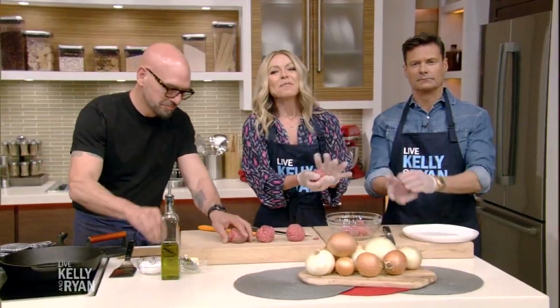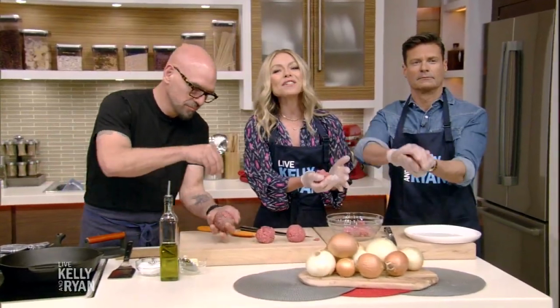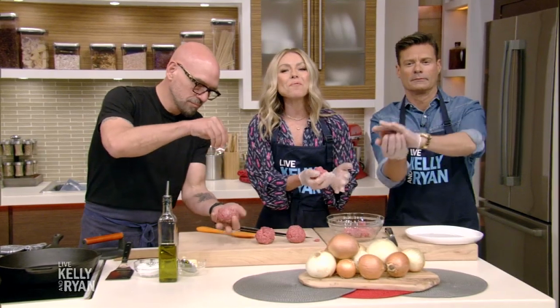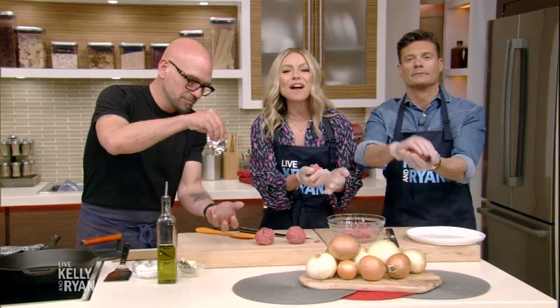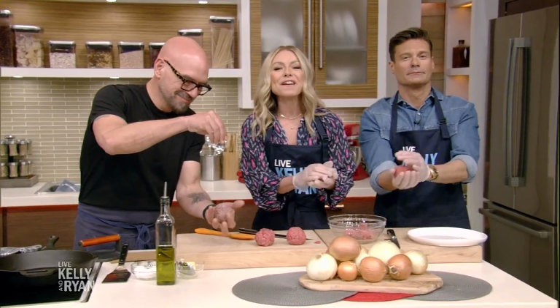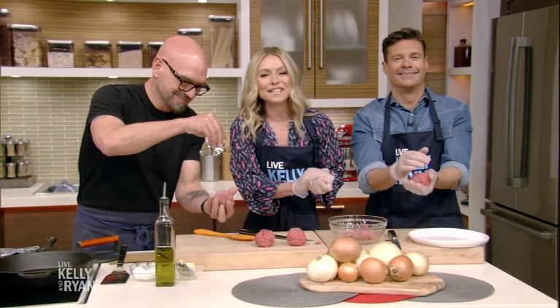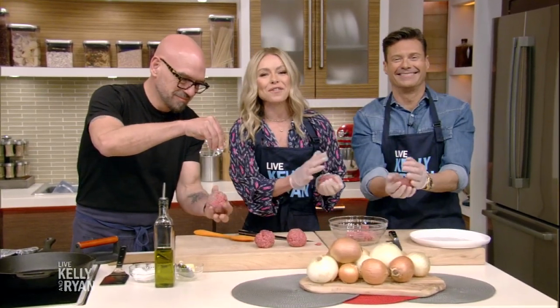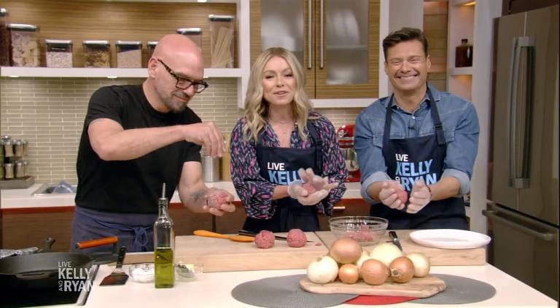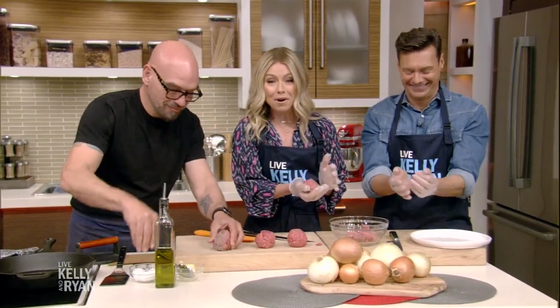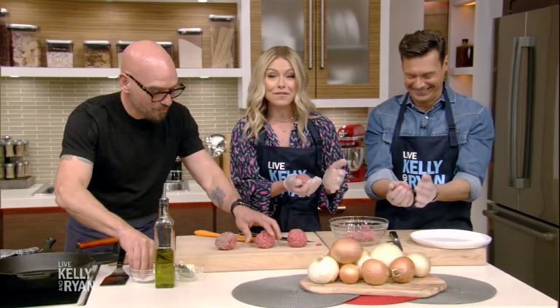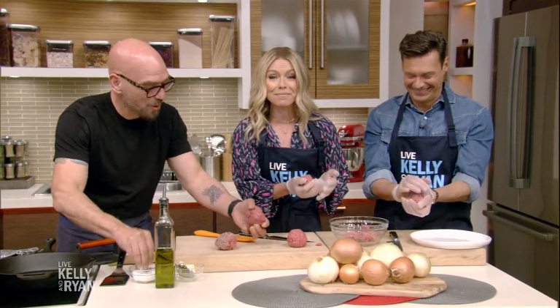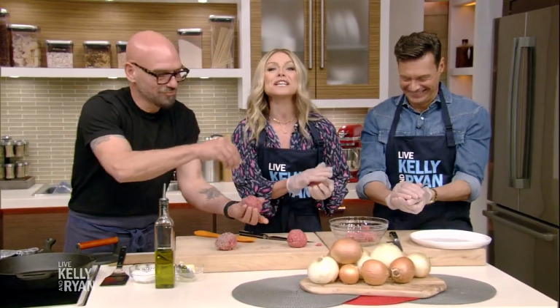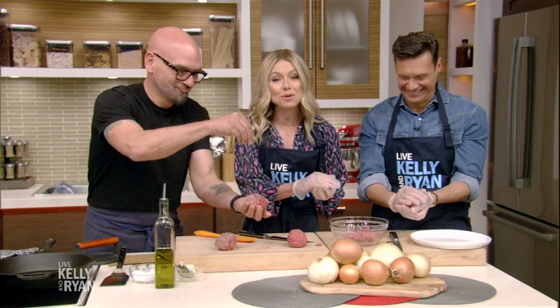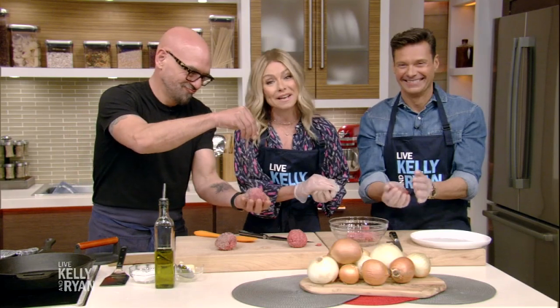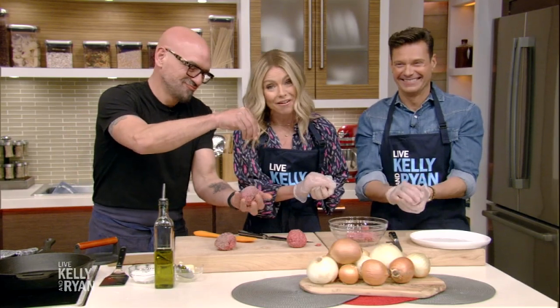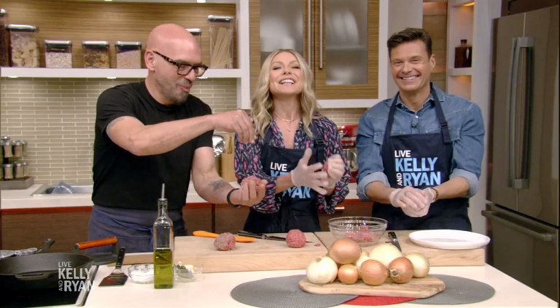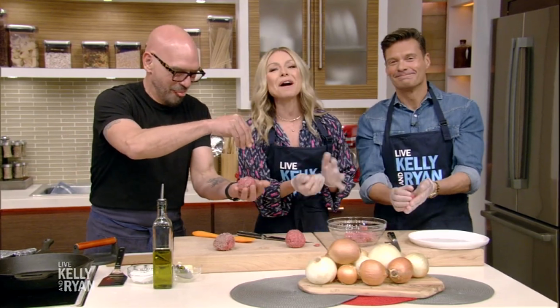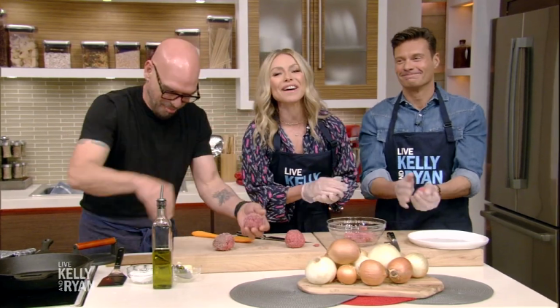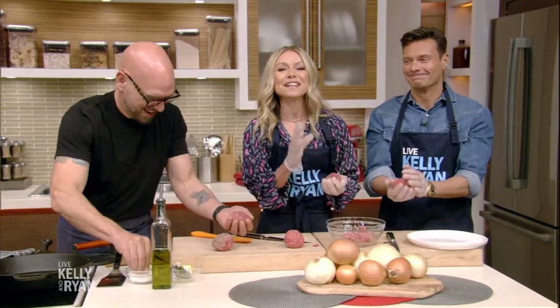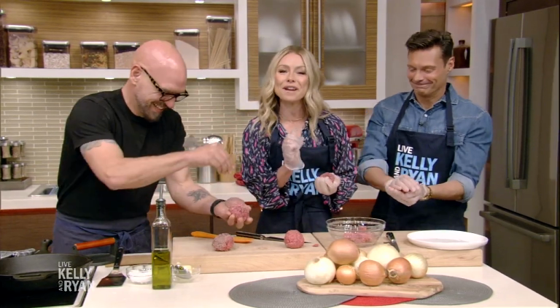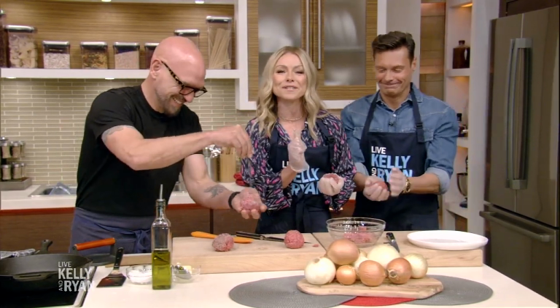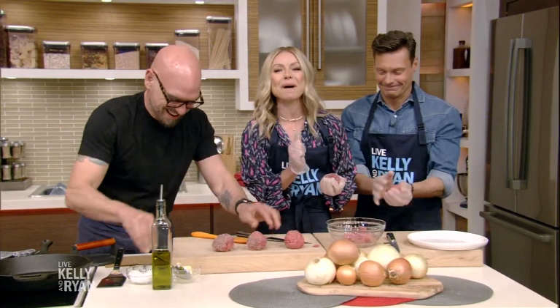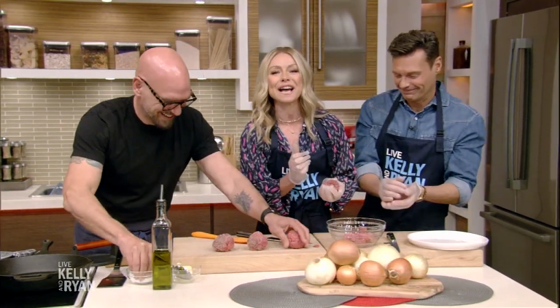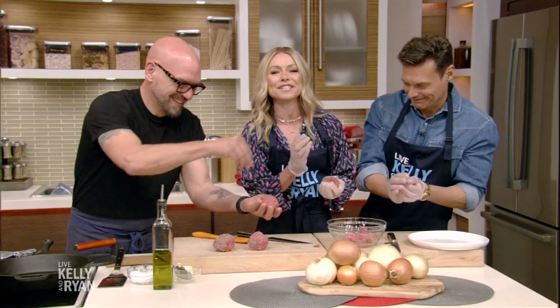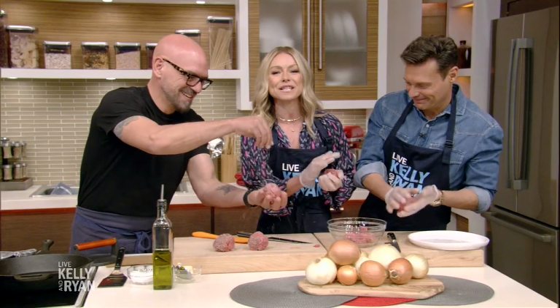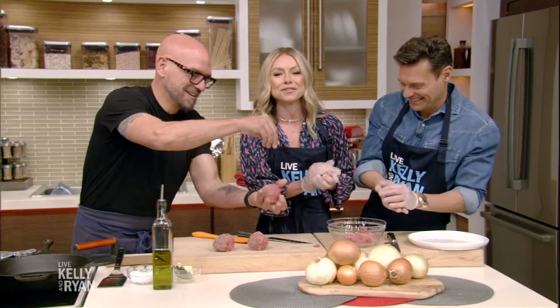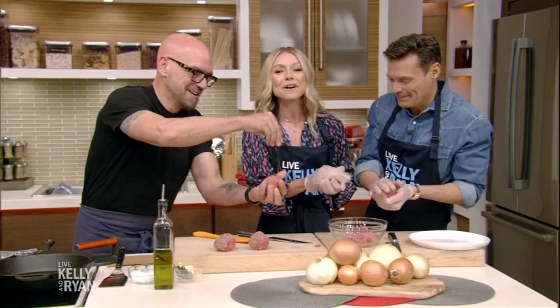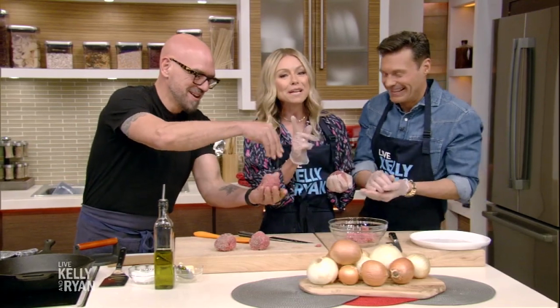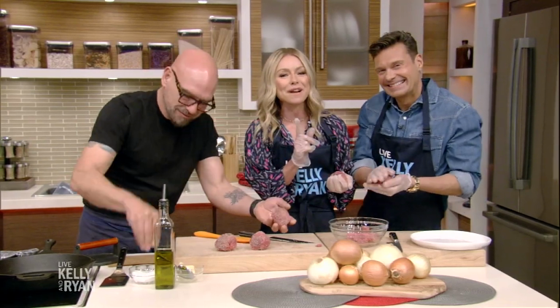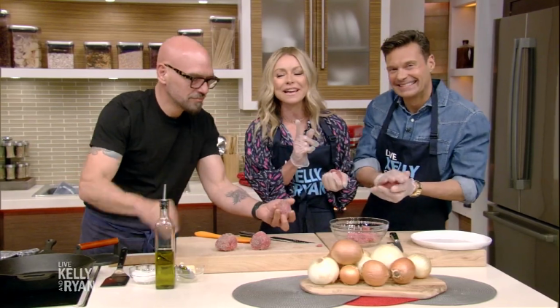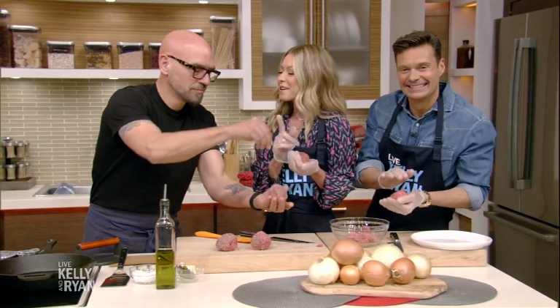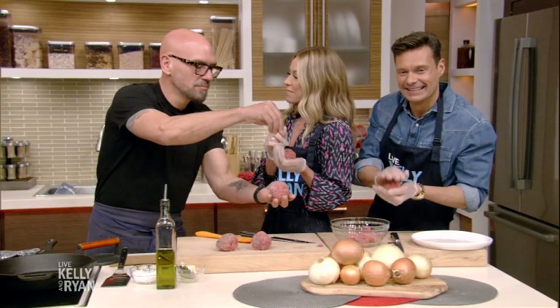We all know that one of Ryan's favorite things to order at a restaurant is a burger for the table, which he consumes by himself. That's why we invited Food Network star Michael Simon here to share his special double smash burger recipe. Welcome, Michael.